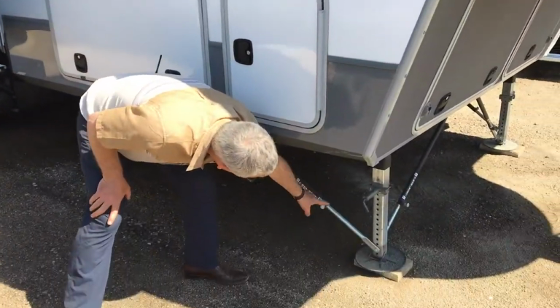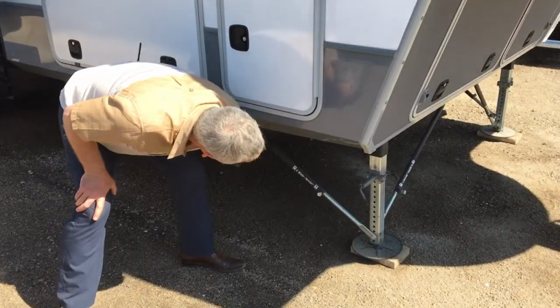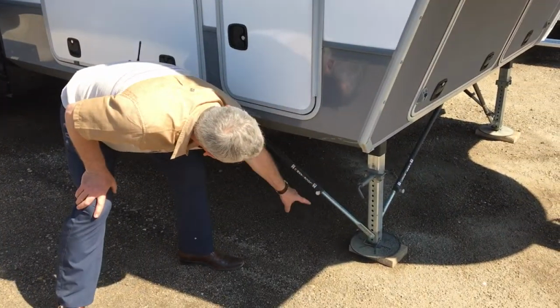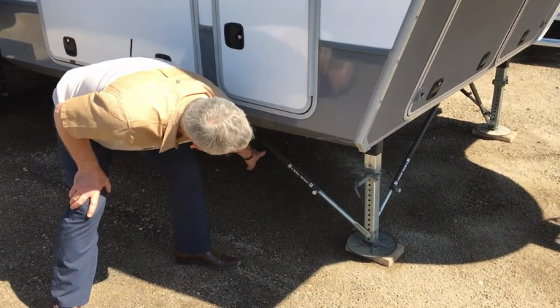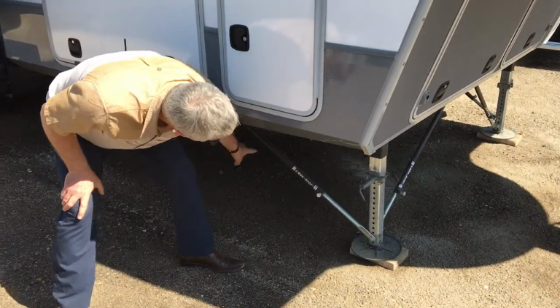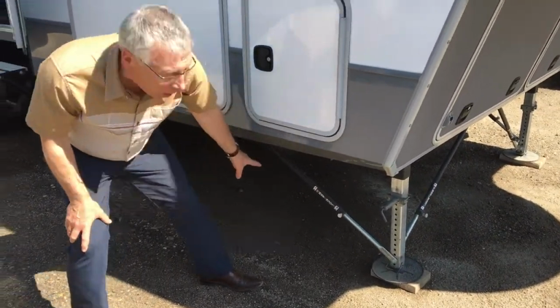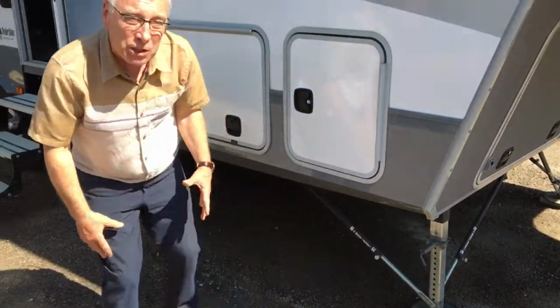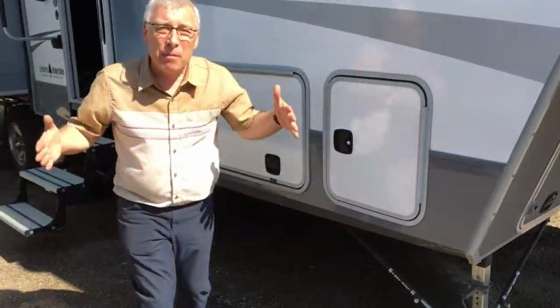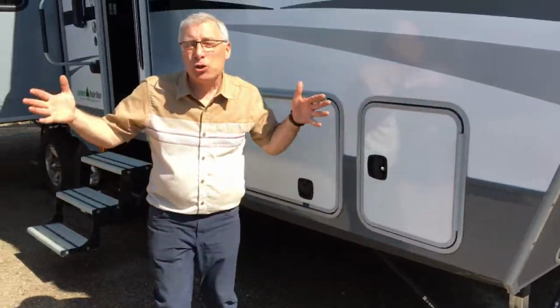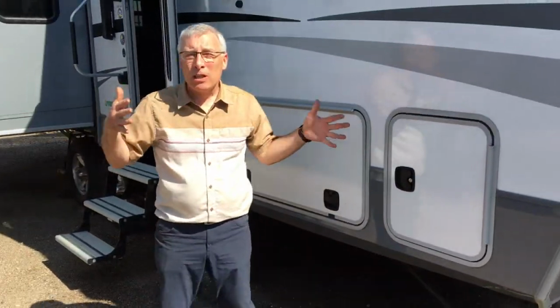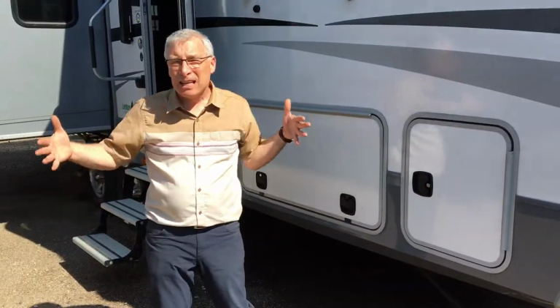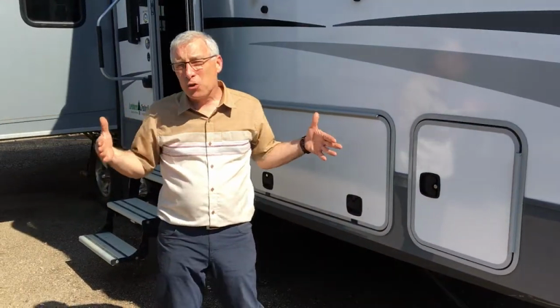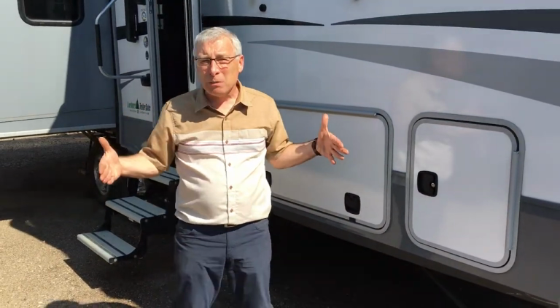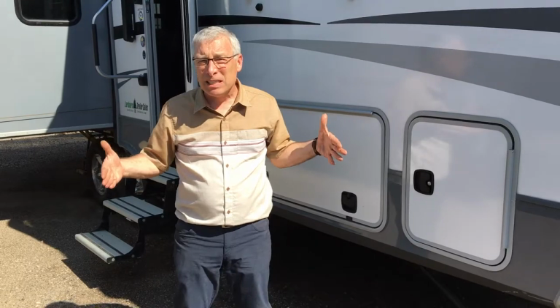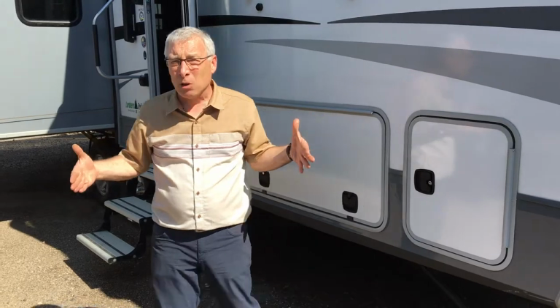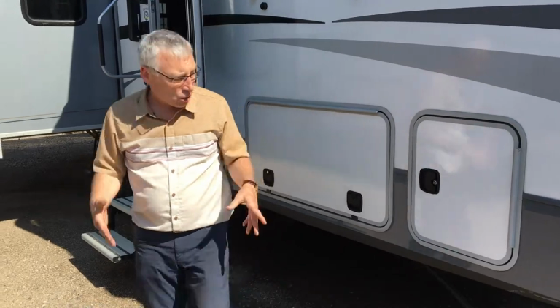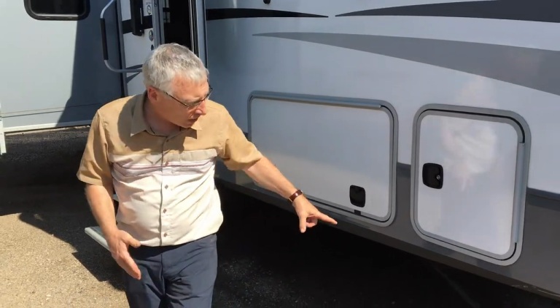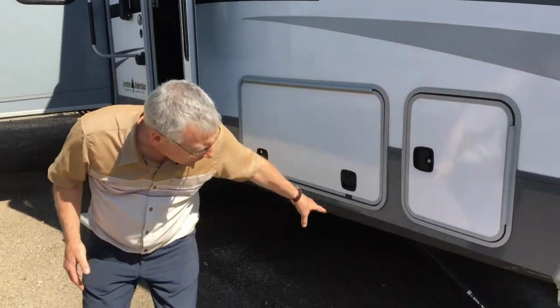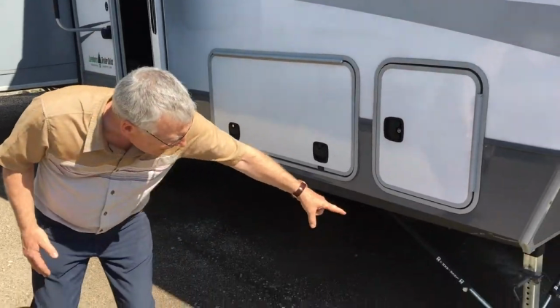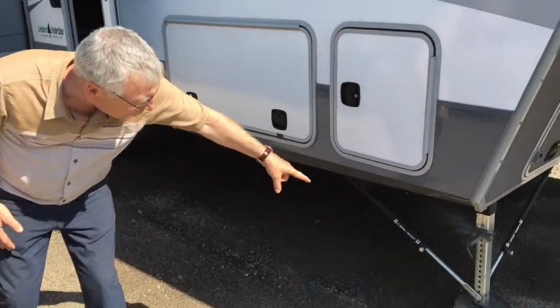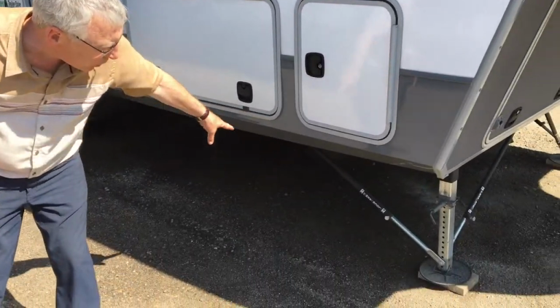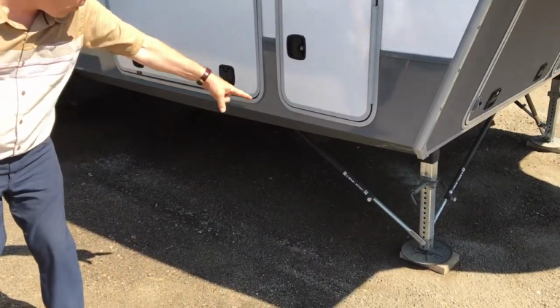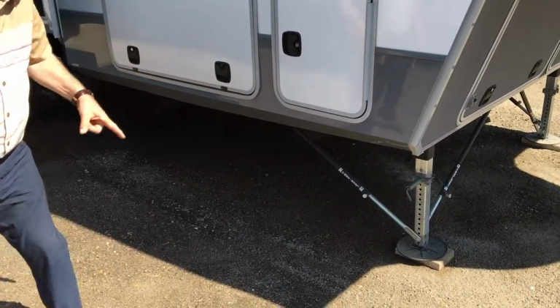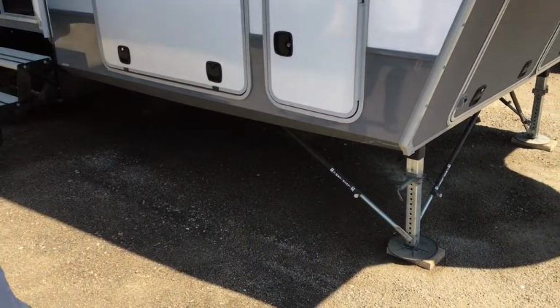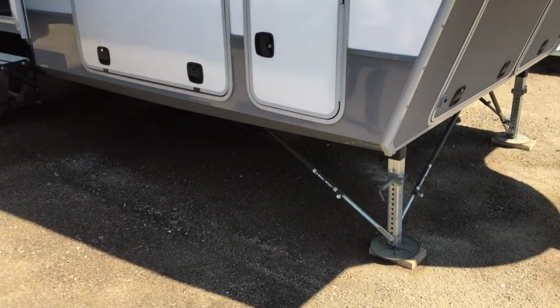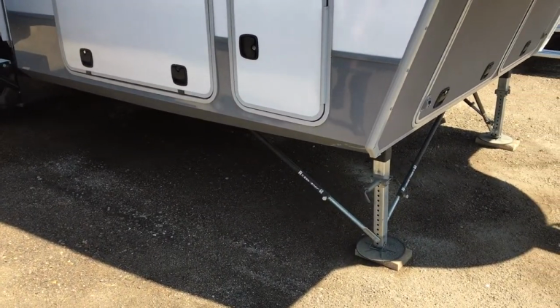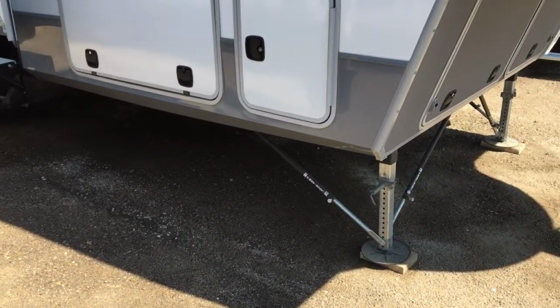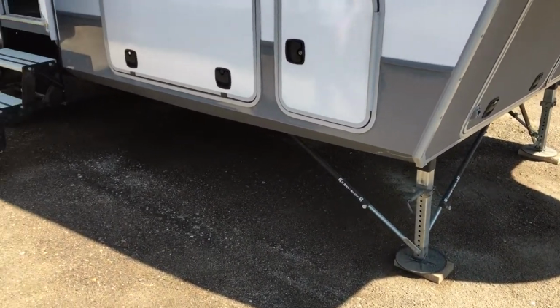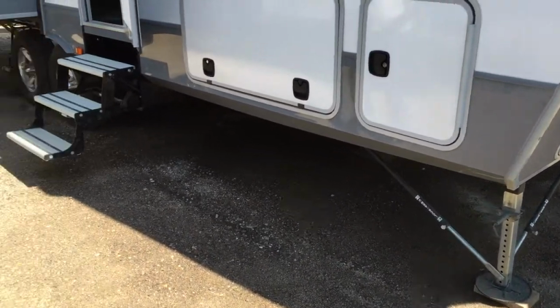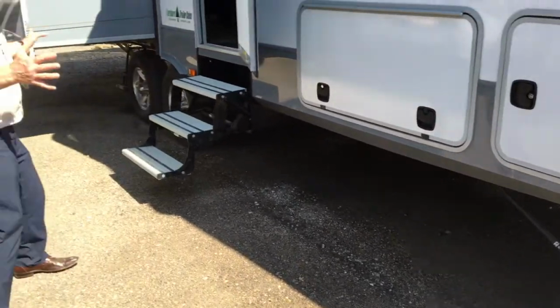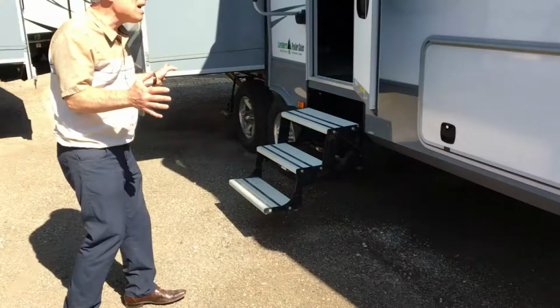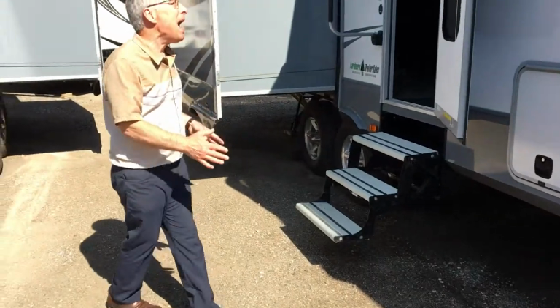The lock arms make this trailer extremely stable, because look at all the angles we're supporting on your stabilizer jacks — front and back.